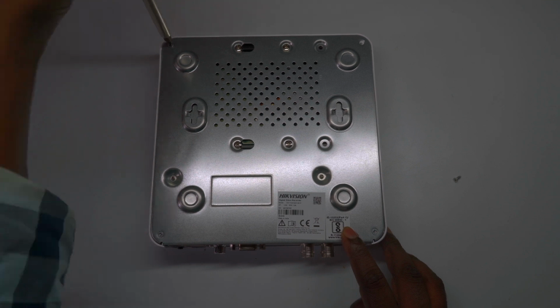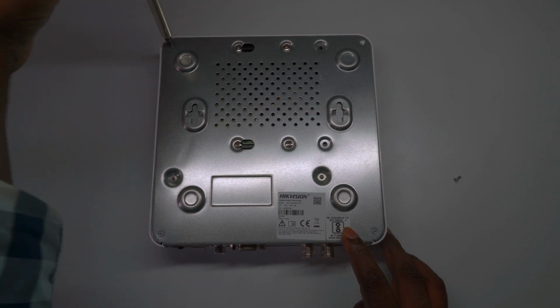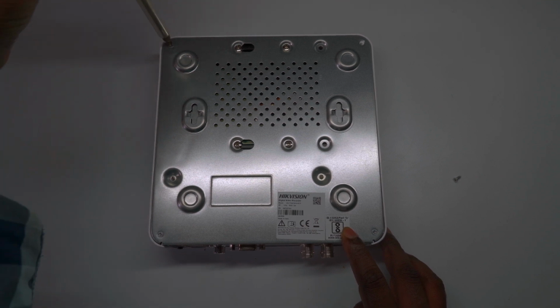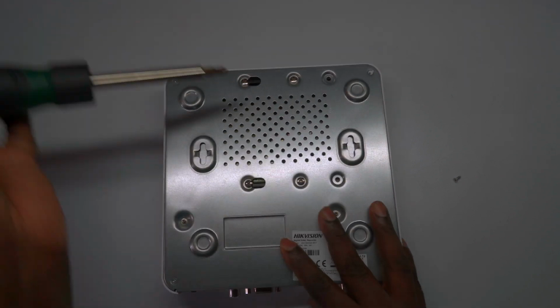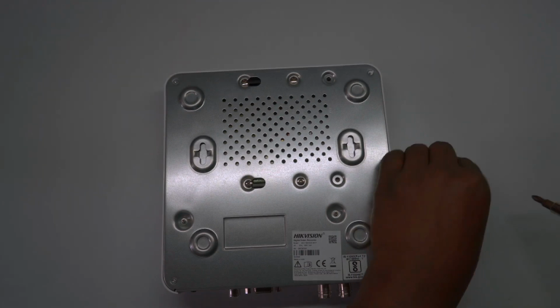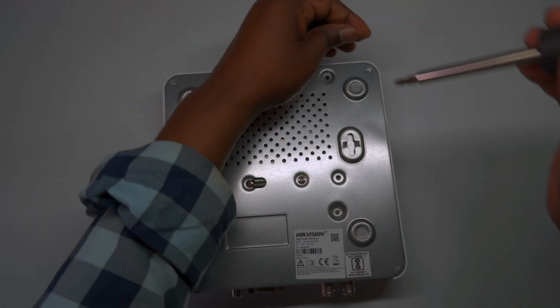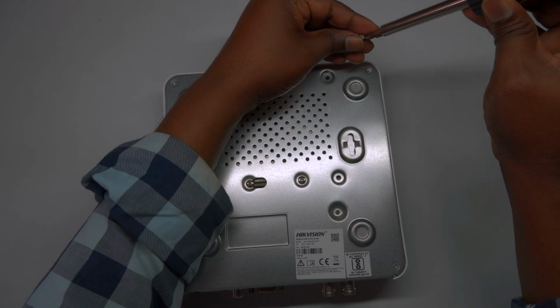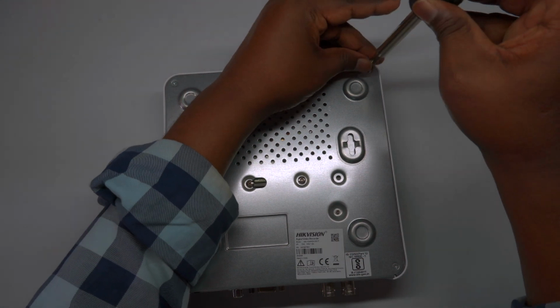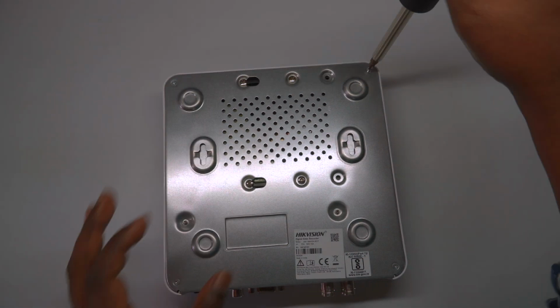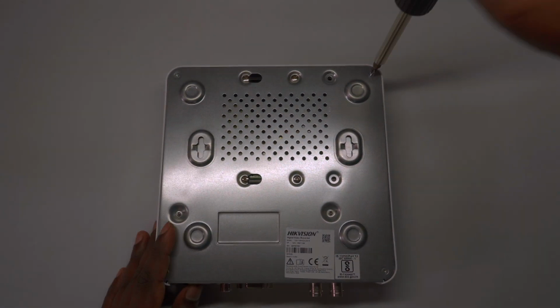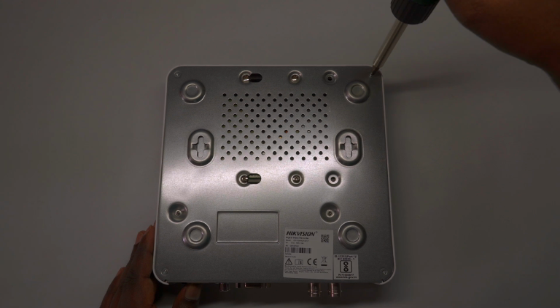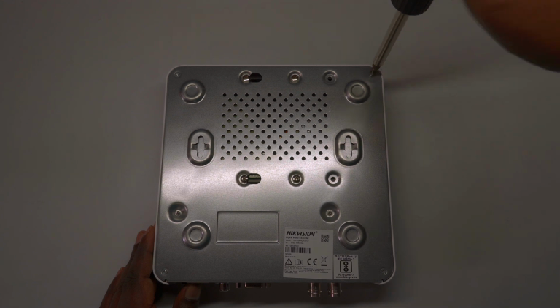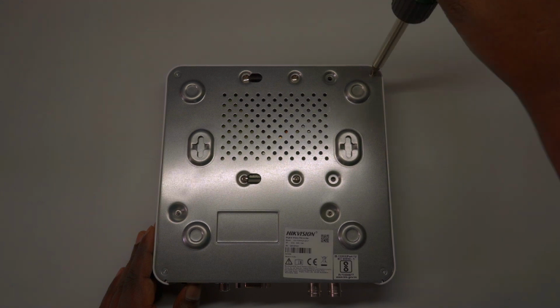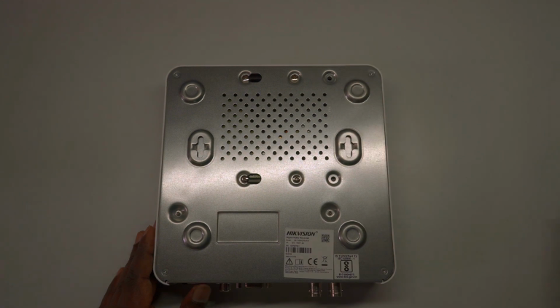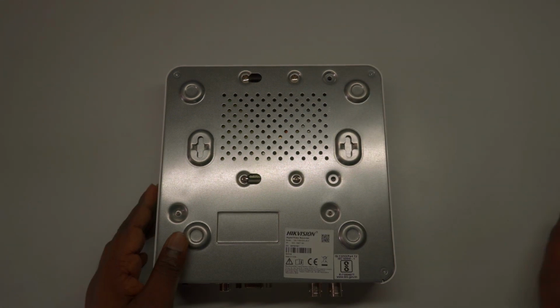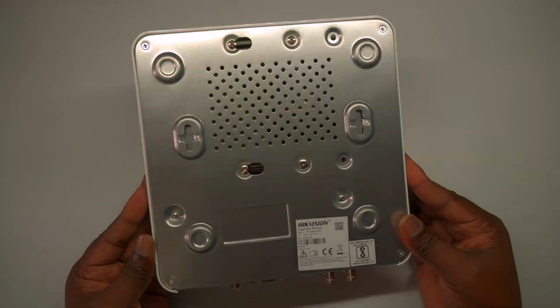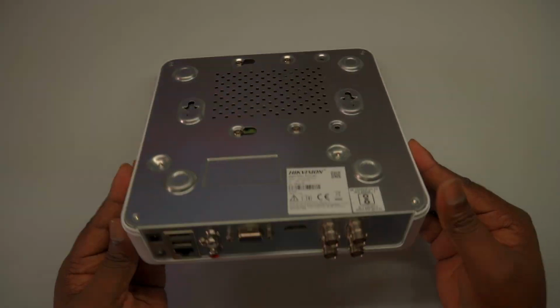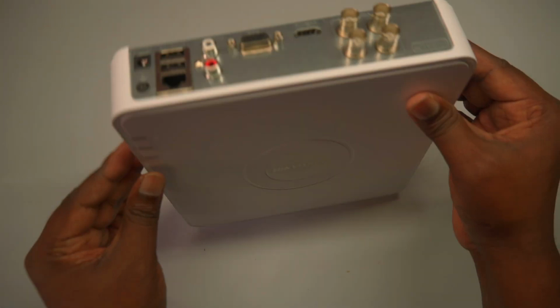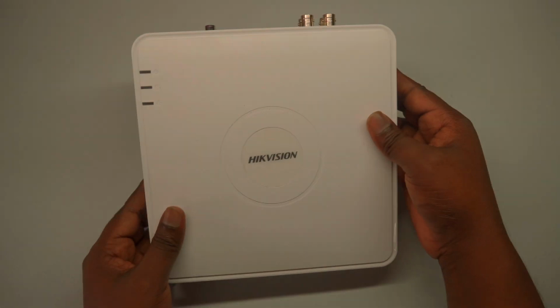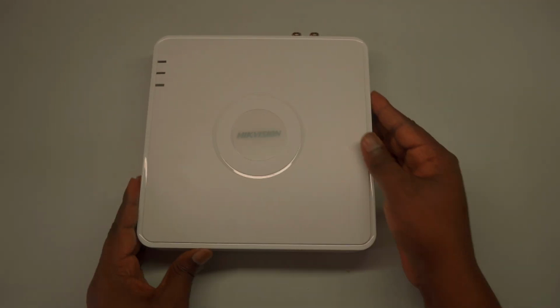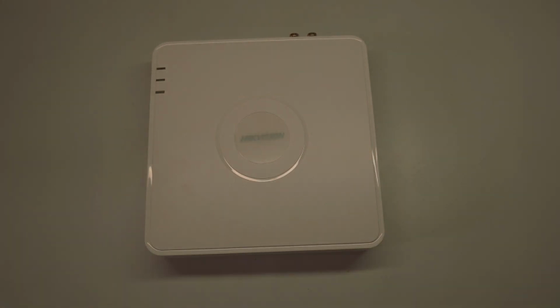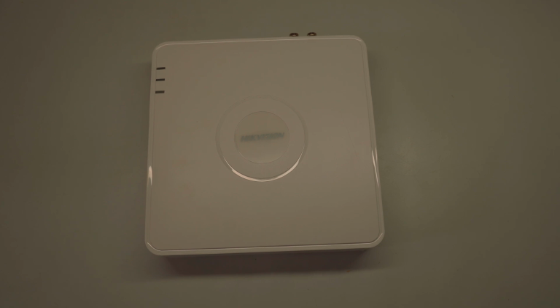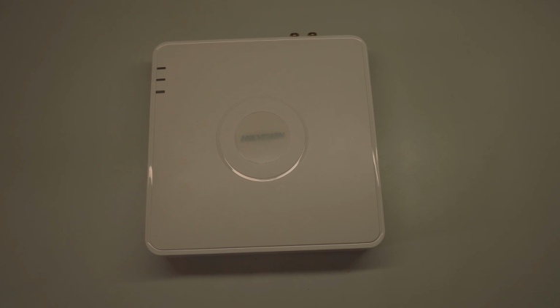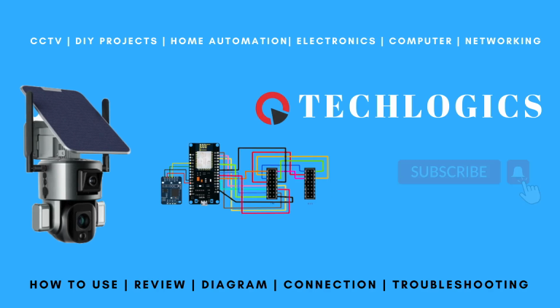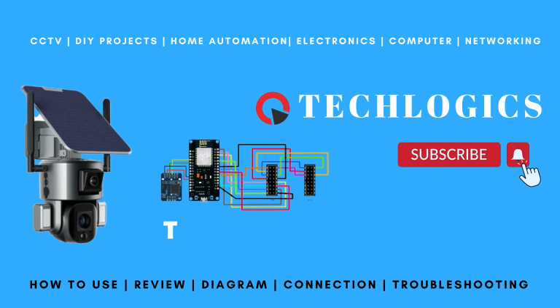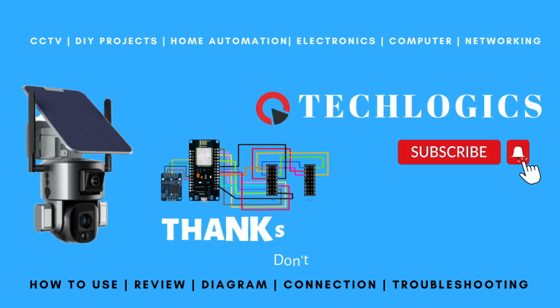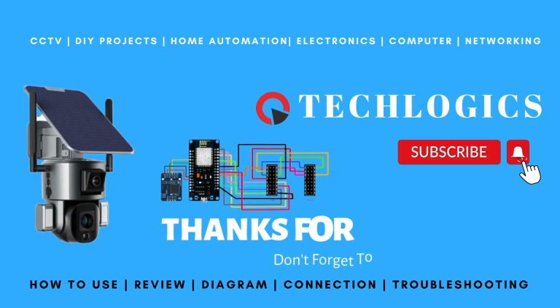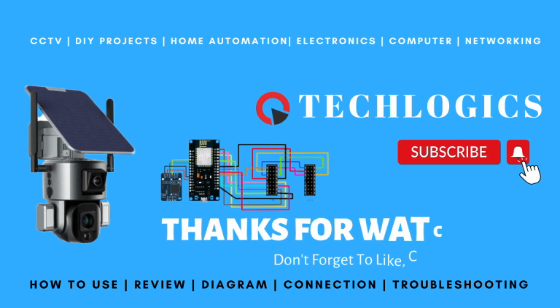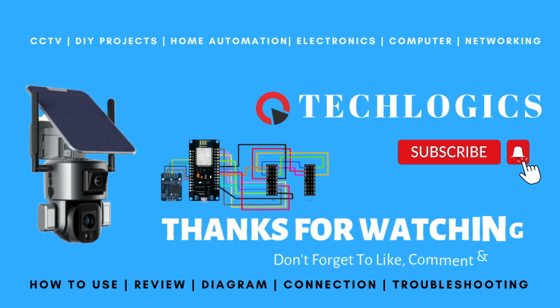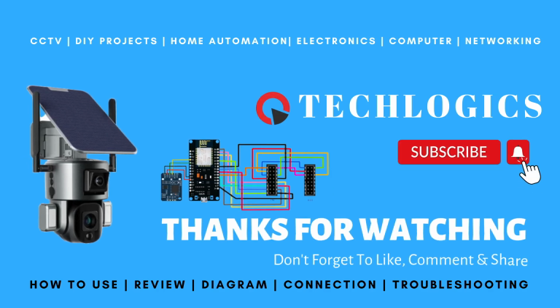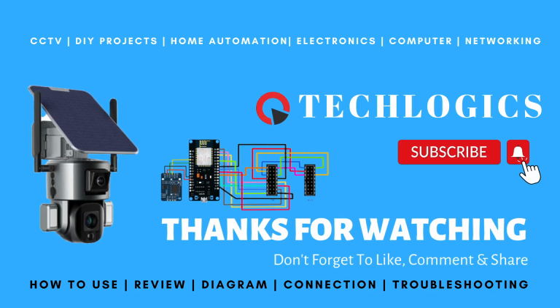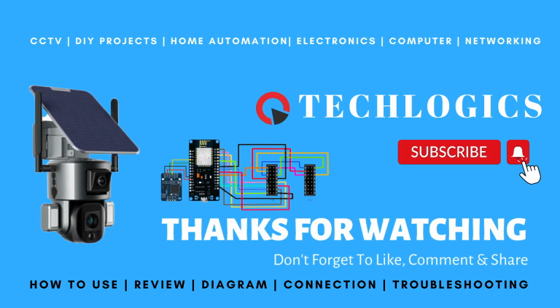If you found this information helpful, we would appreciate your support by liking, sharing, or subscribing. Your encouragement motivates us to continue creating valuable content and providing you with the best assistance. Thank you for being a part of our community. Thank you.